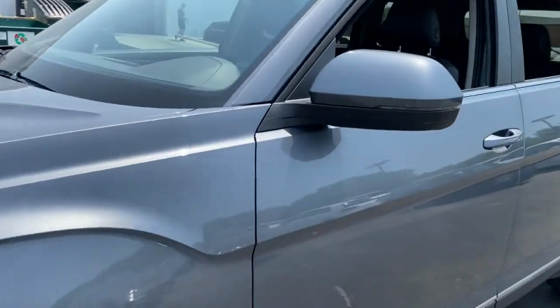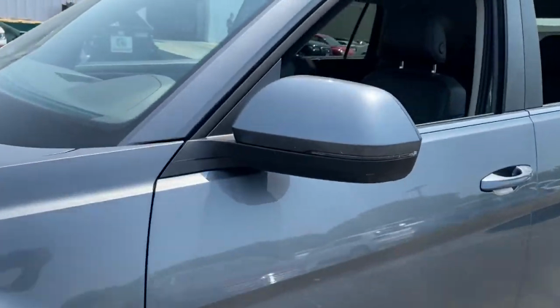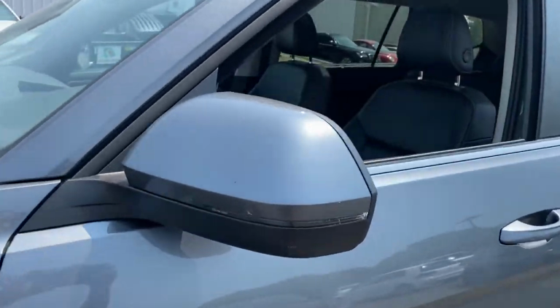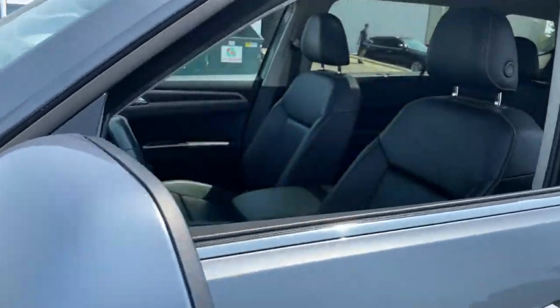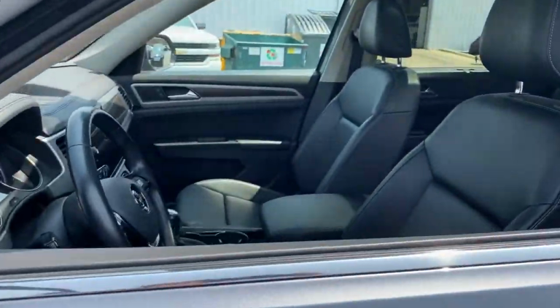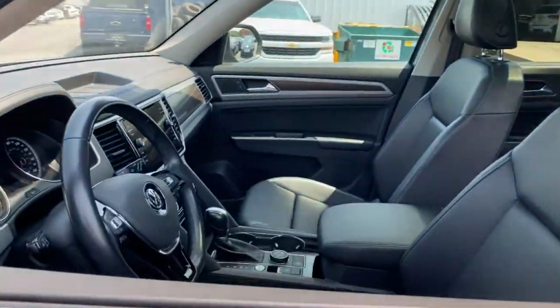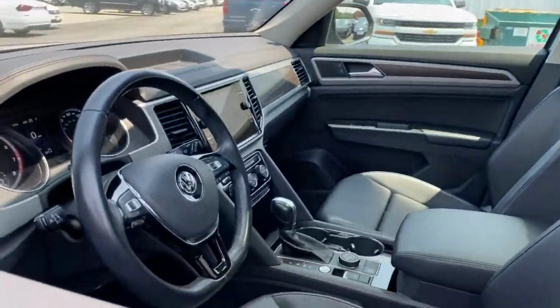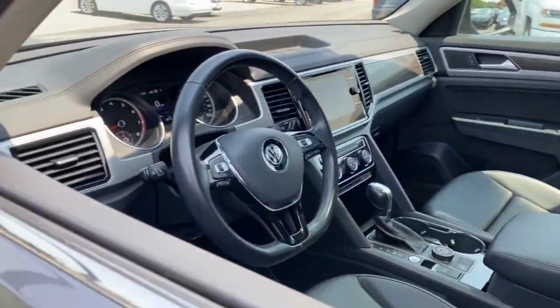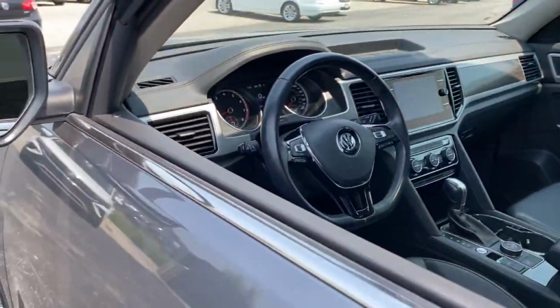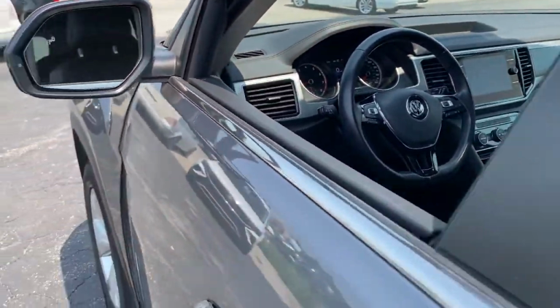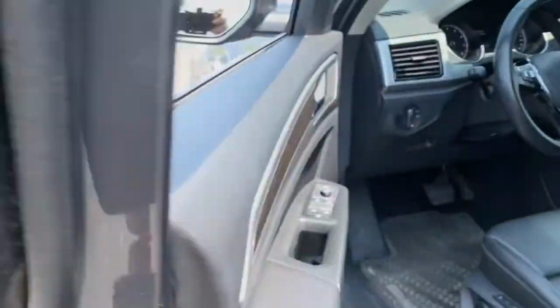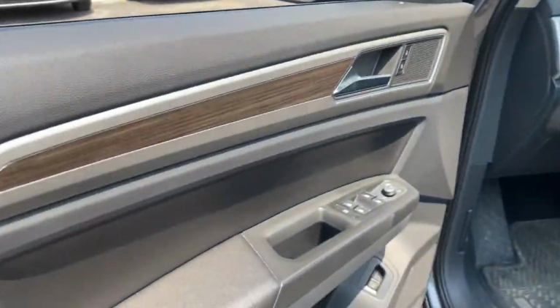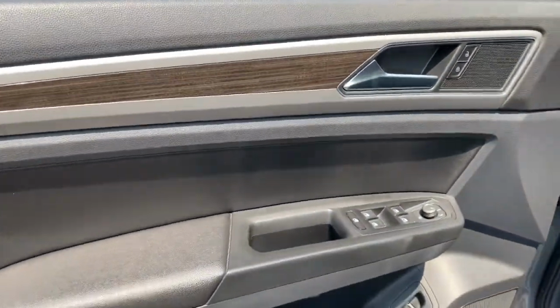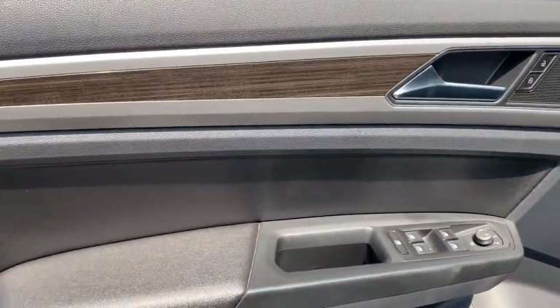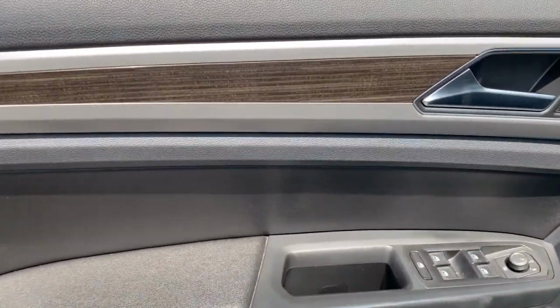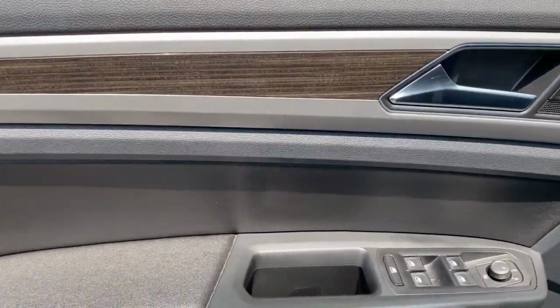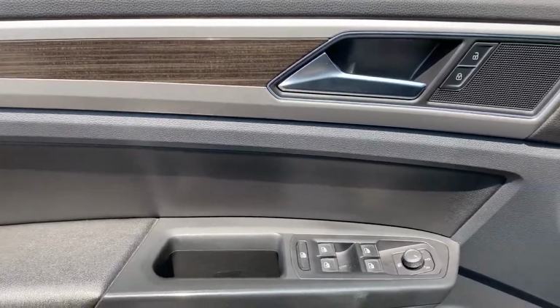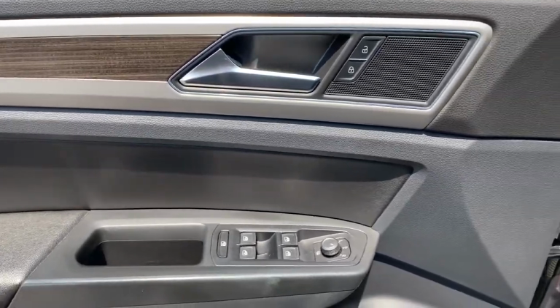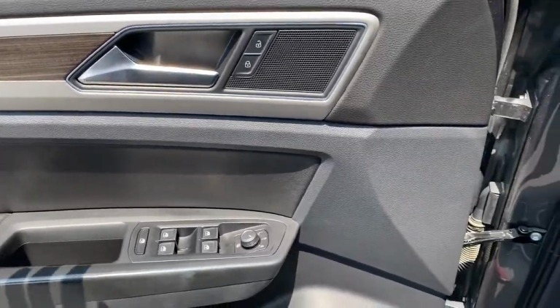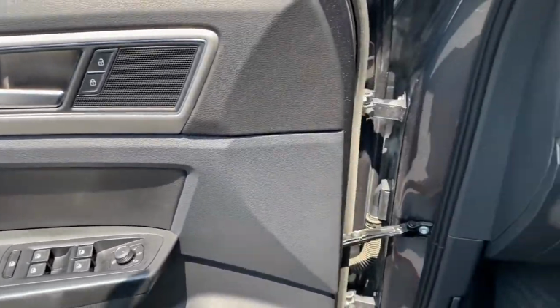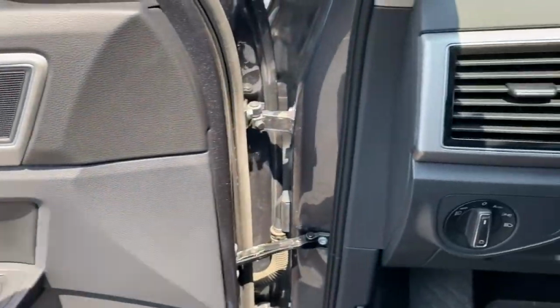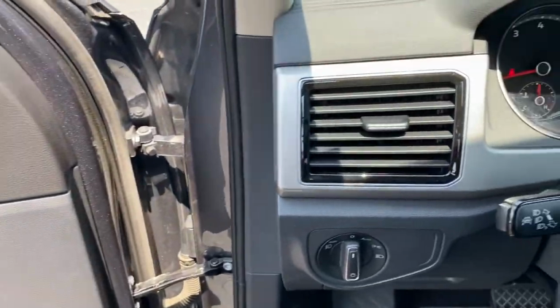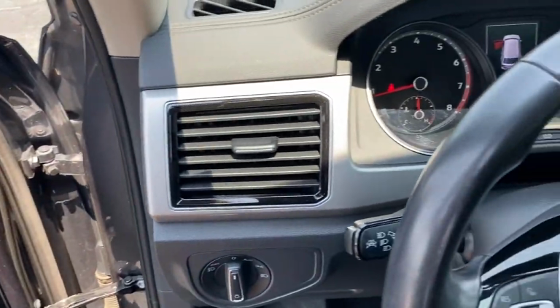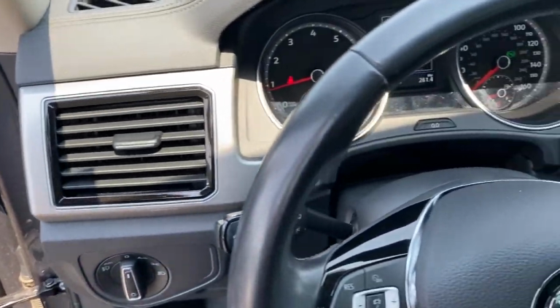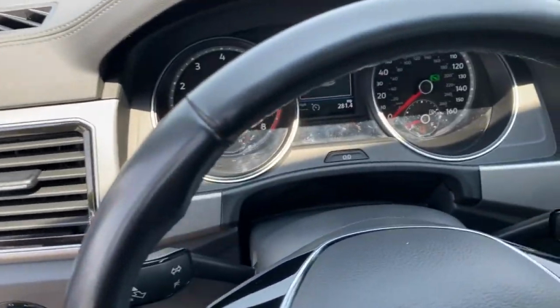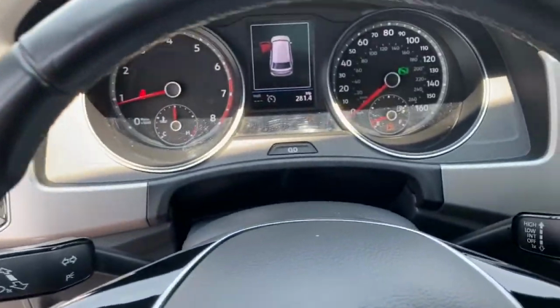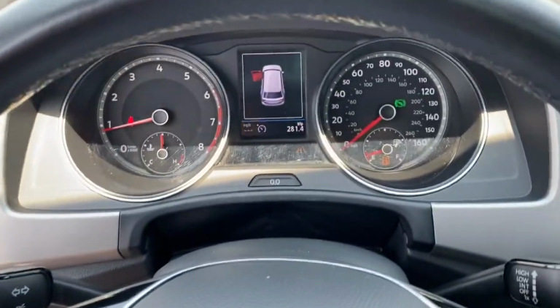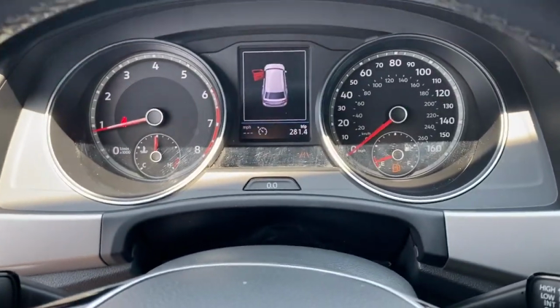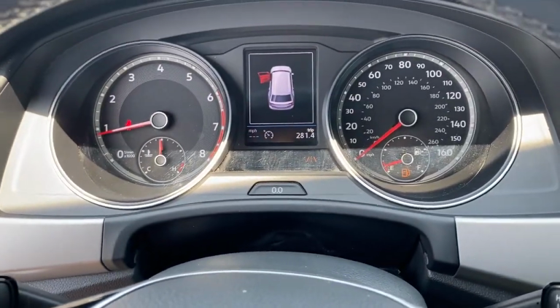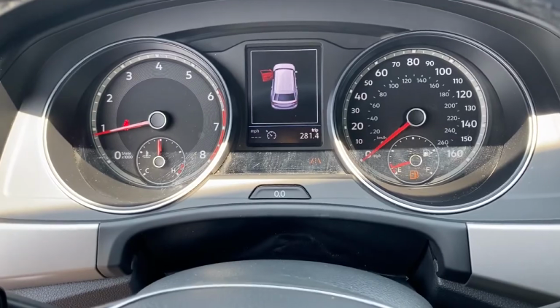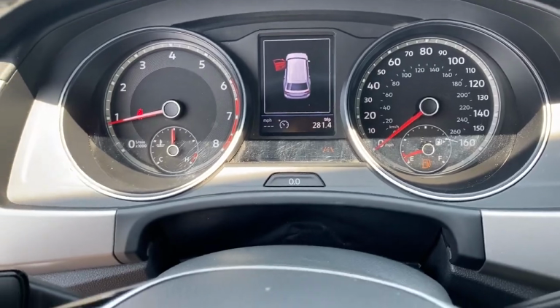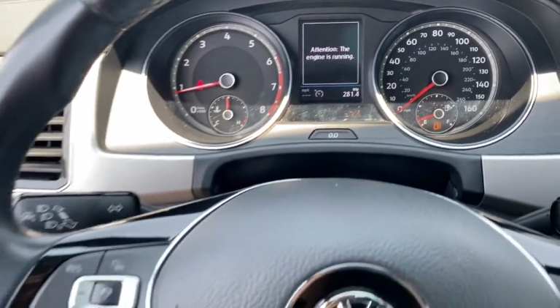It leverages advanced safety and connectivity tech to keep you secure and entertained, while its spacious, comfortable cabin lets you relax and enjoy the ride. The following are some of this vehicle's highlighted options.